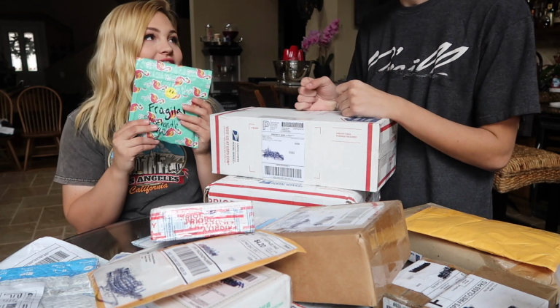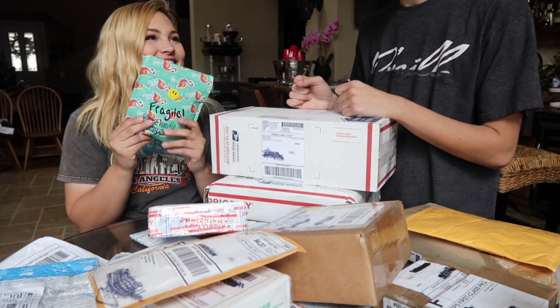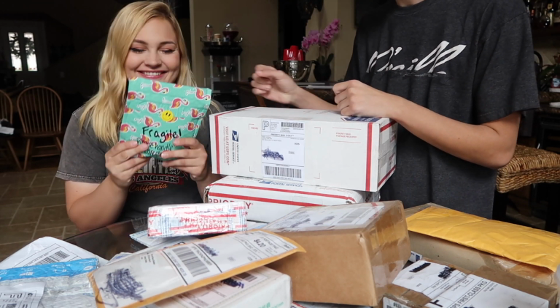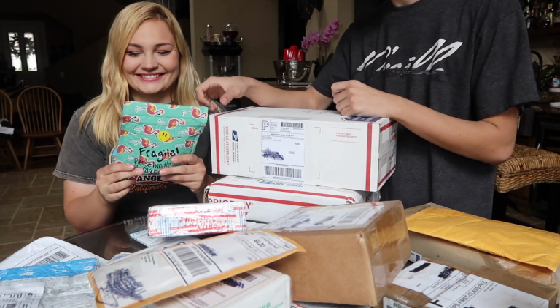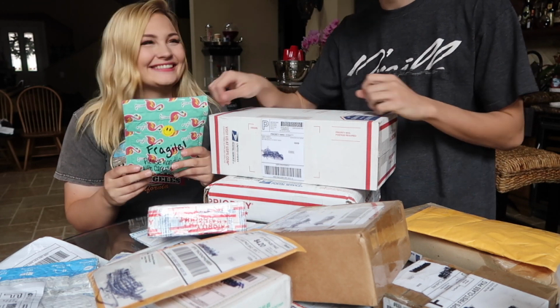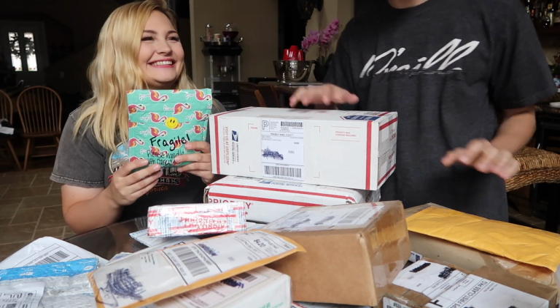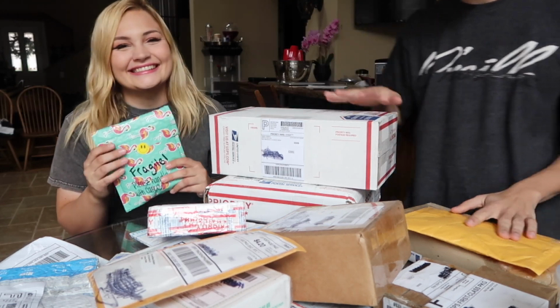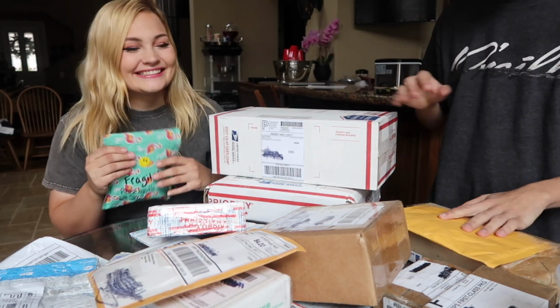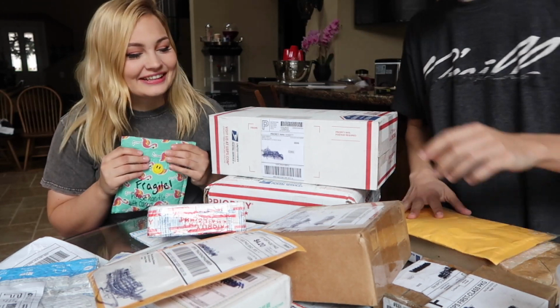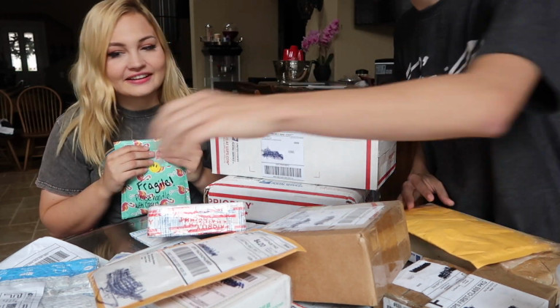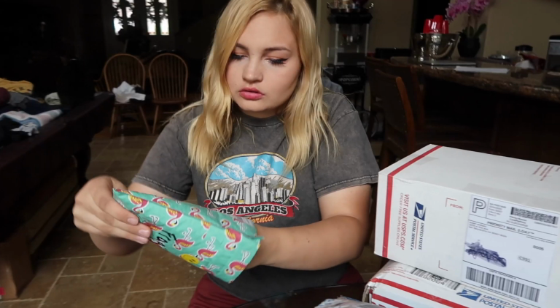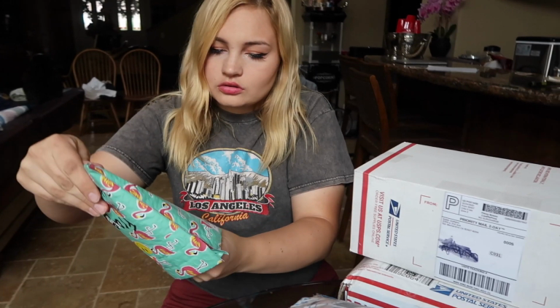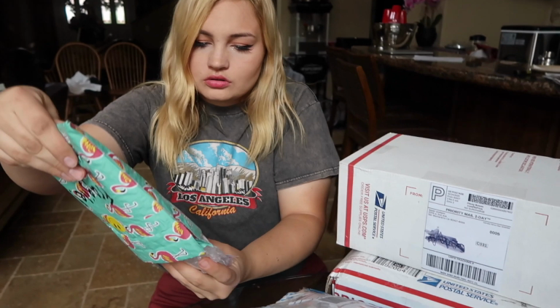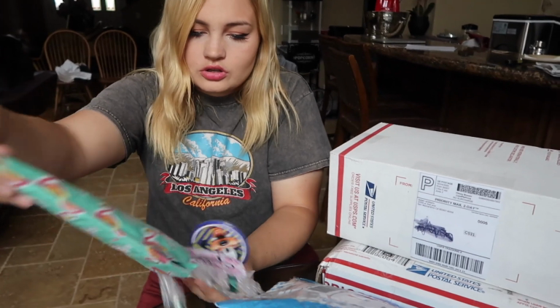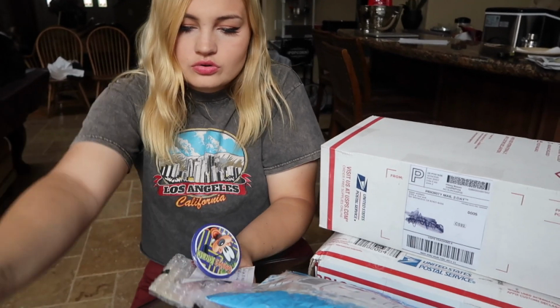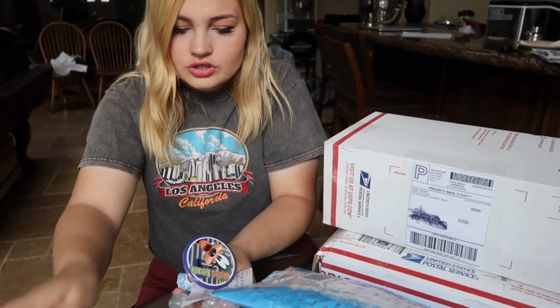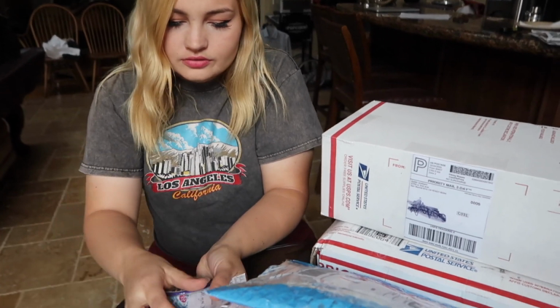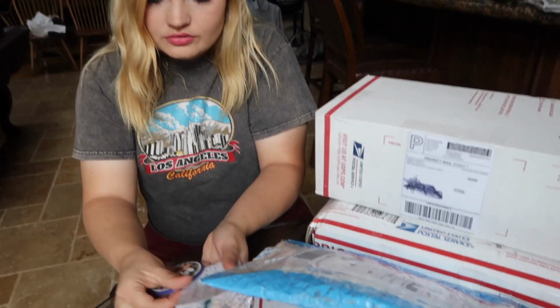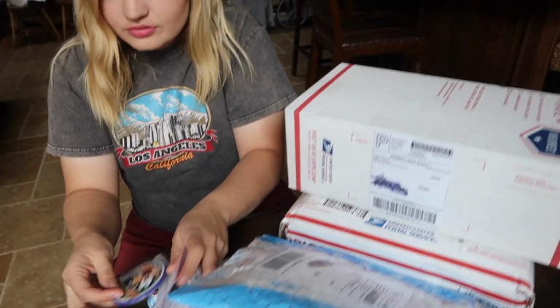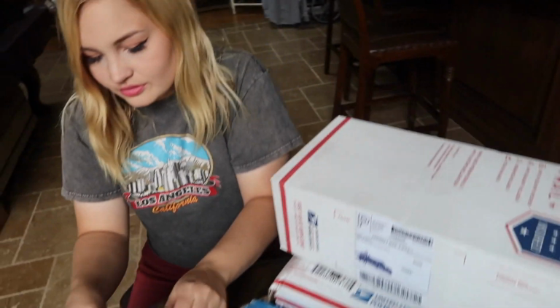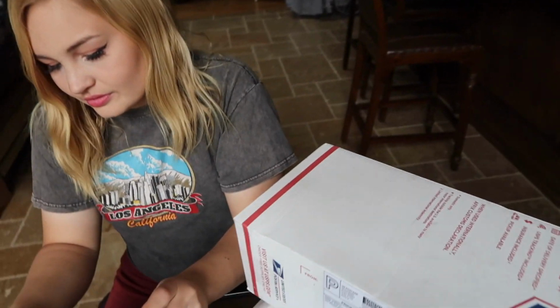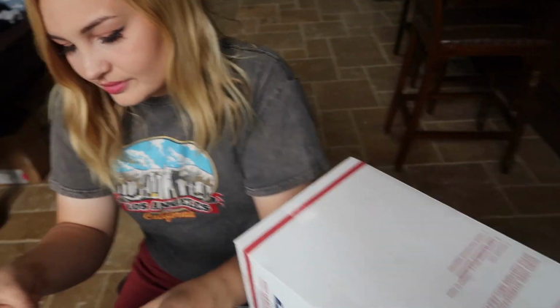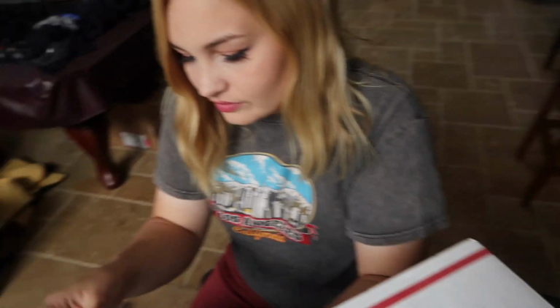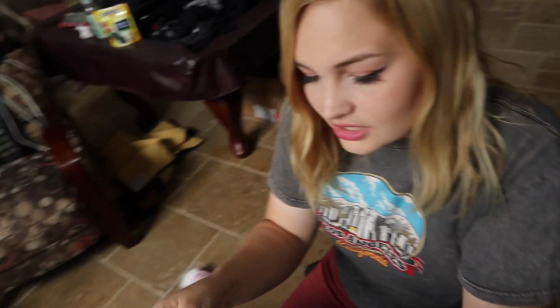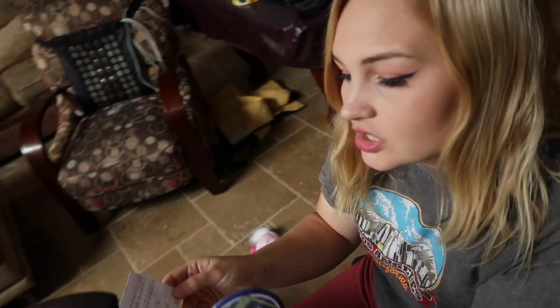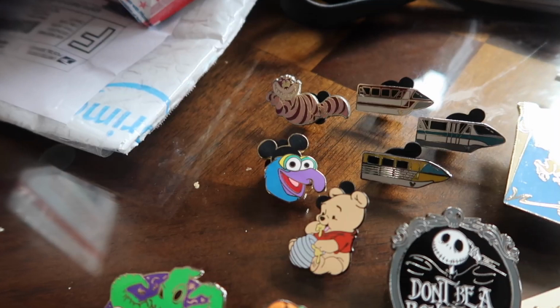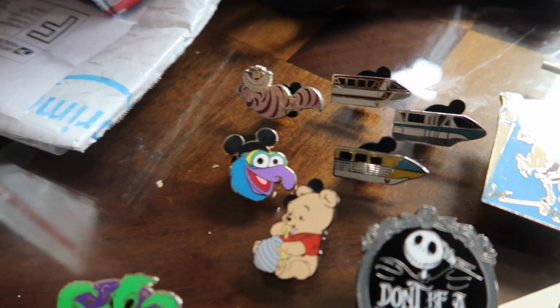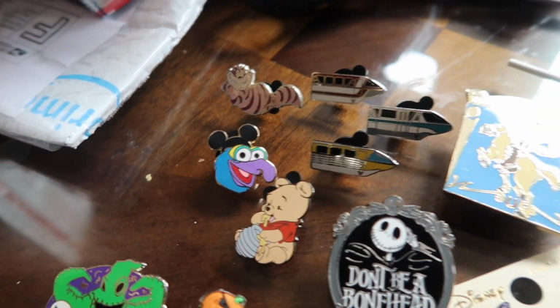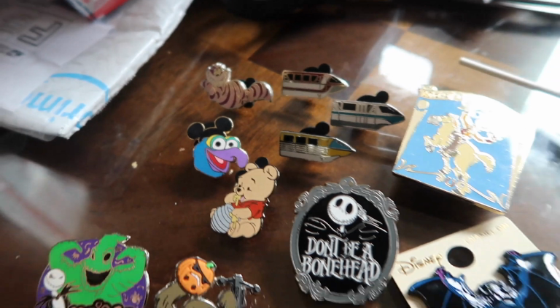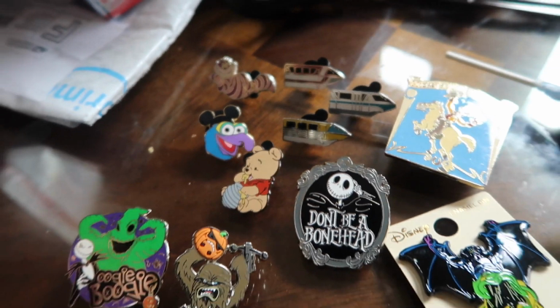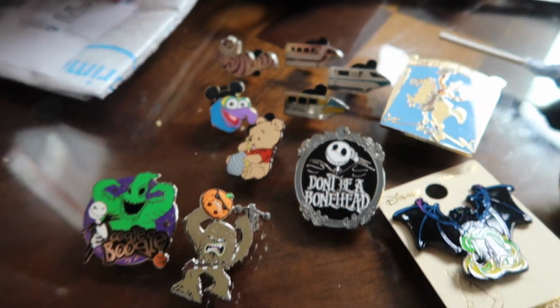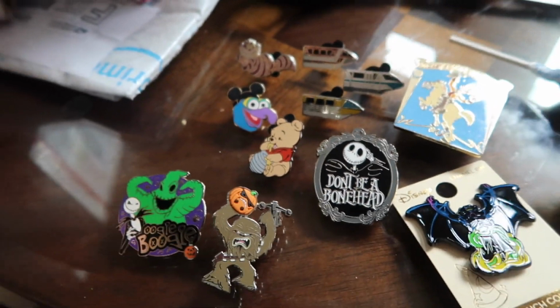Oh, this is a nice little flamingo. We got a Goofy button and a dum-dum. Goofy's Kitchen. Here's everything from the first package.